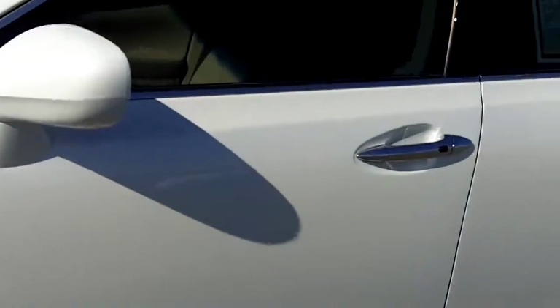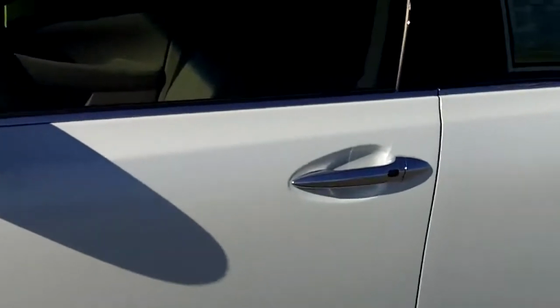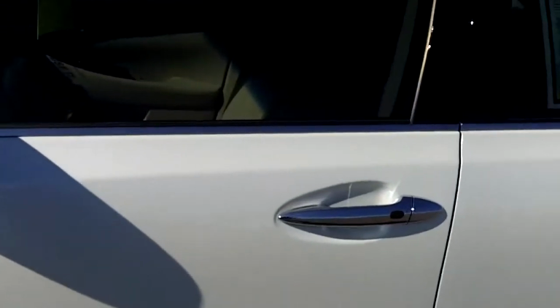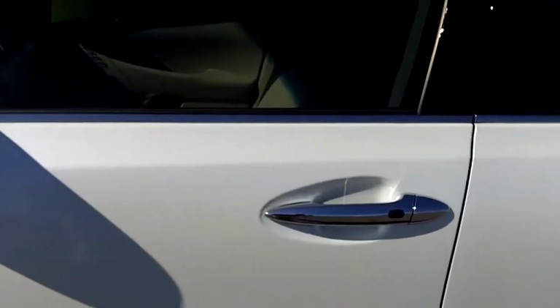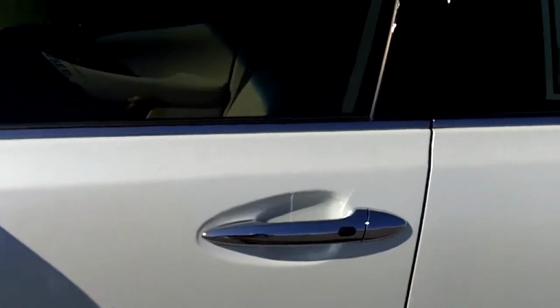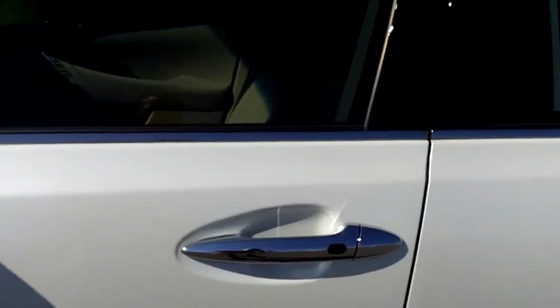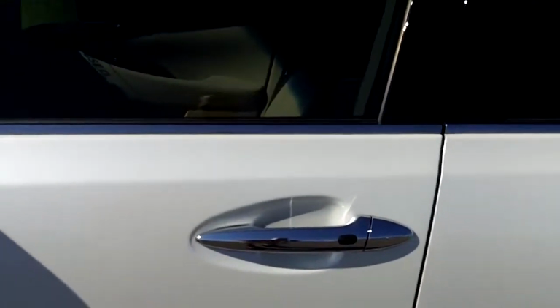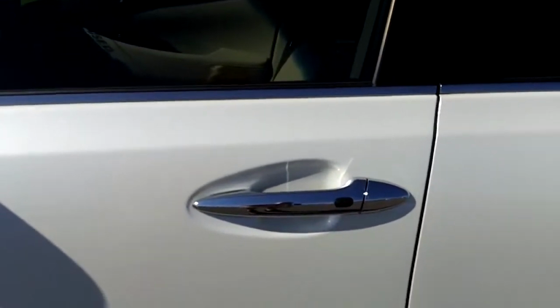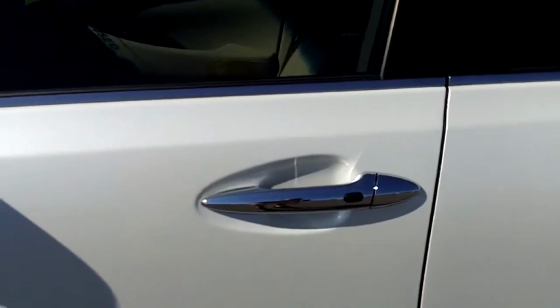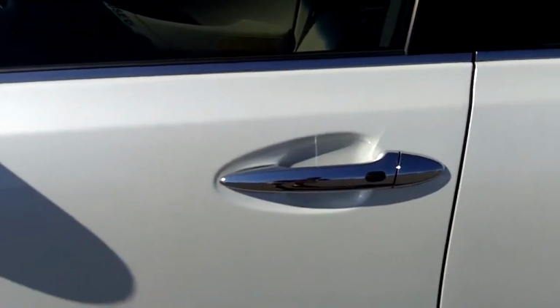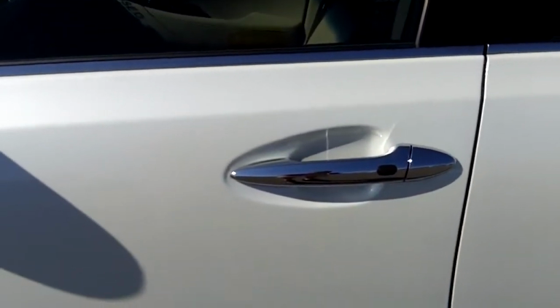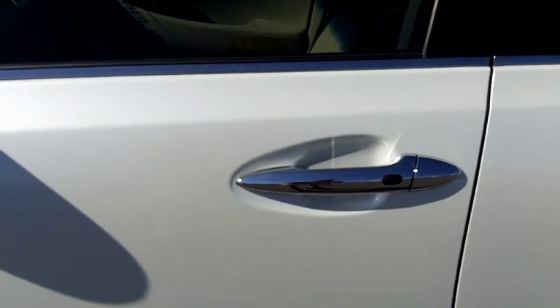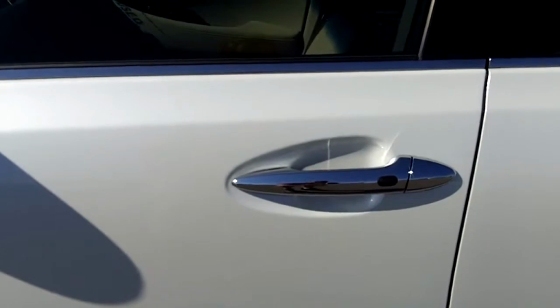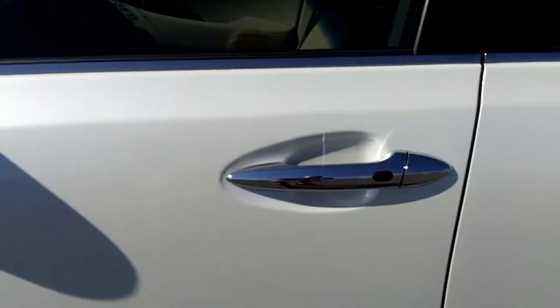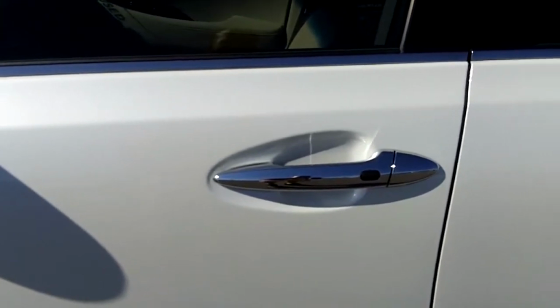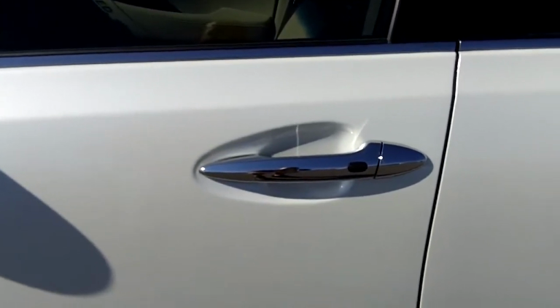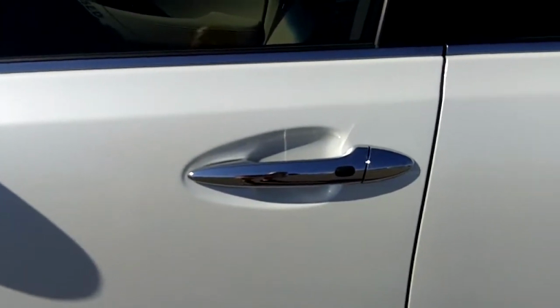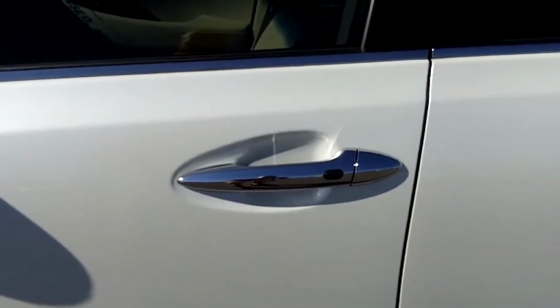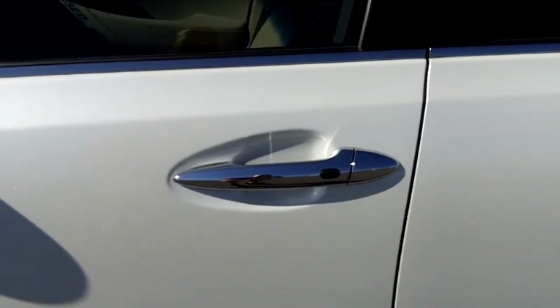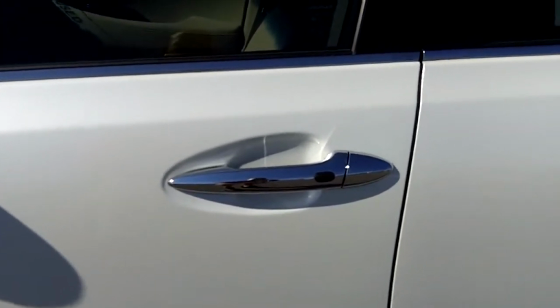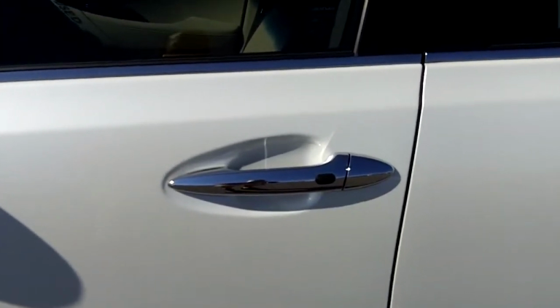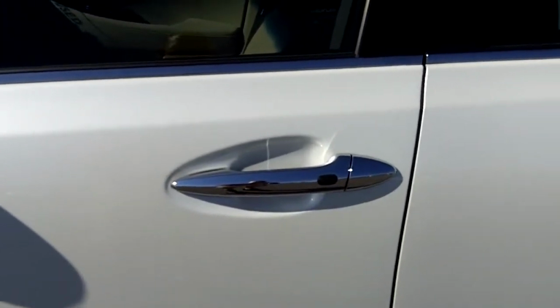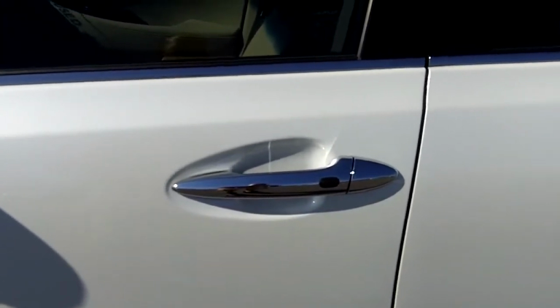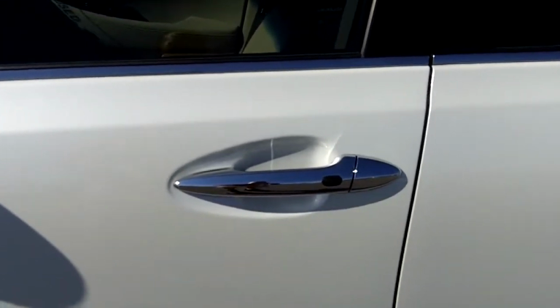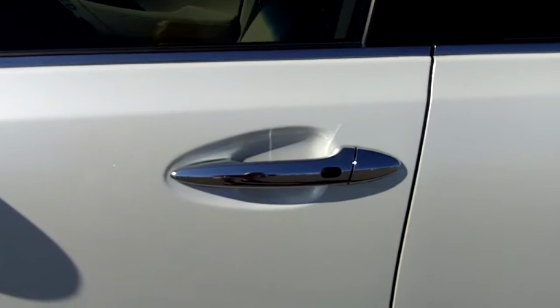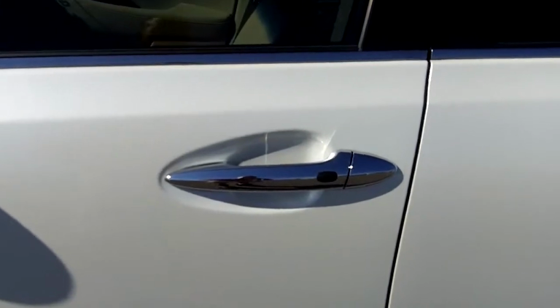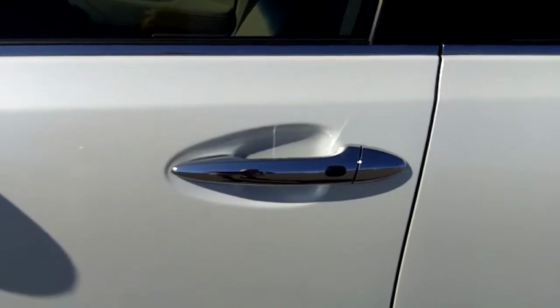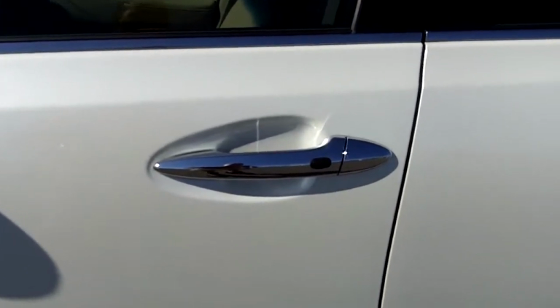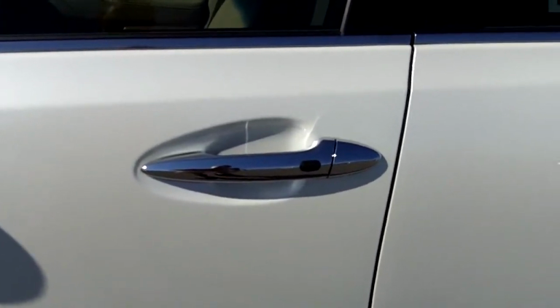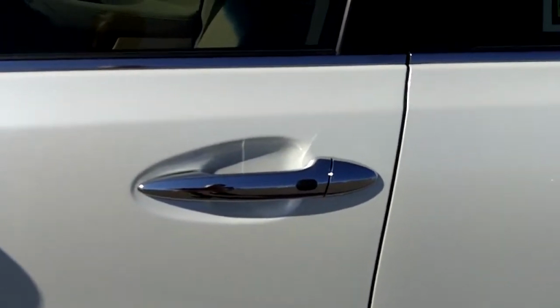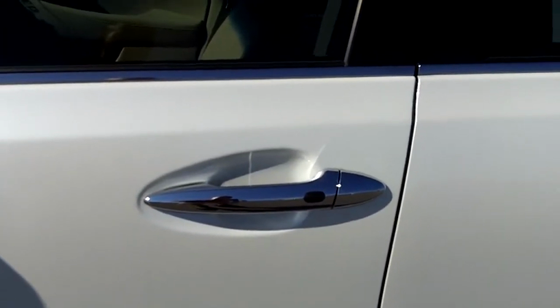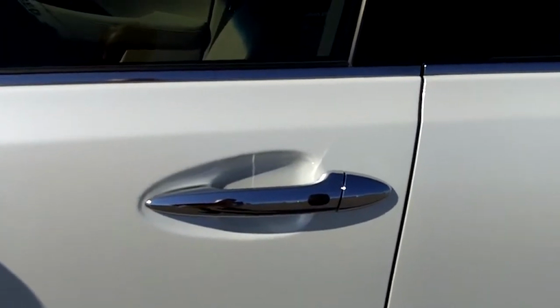One thing about this vehicle is it has a smart key system. What that means is you keep the key in your pocket at all times. When you walk up to the vehicle and grab the door handle, it'll unlock — it actually has a sensor behind the door handle.